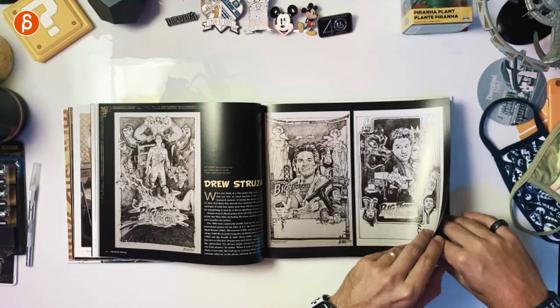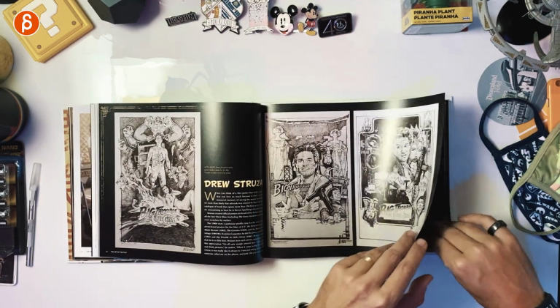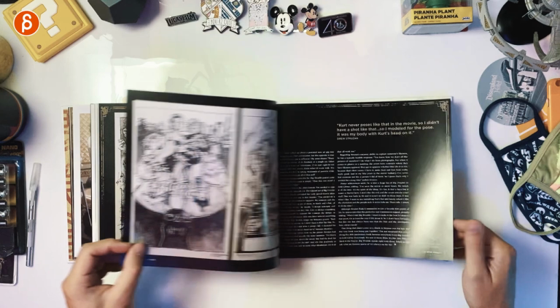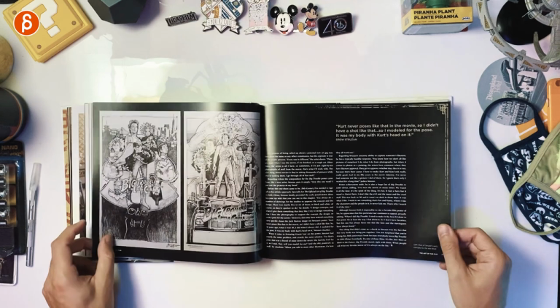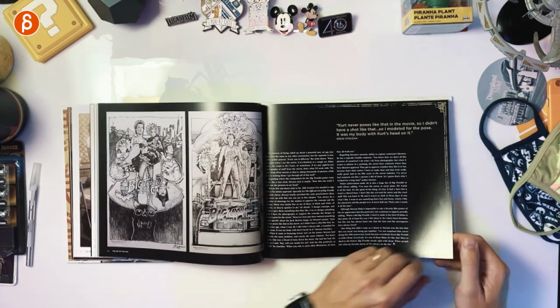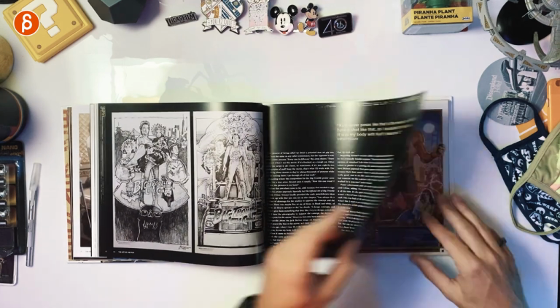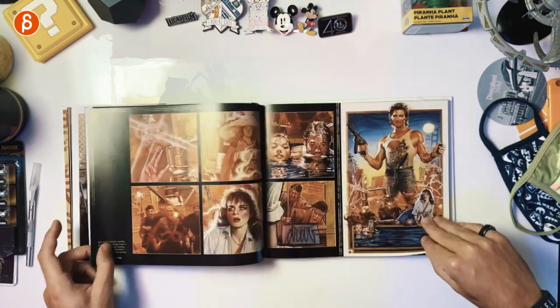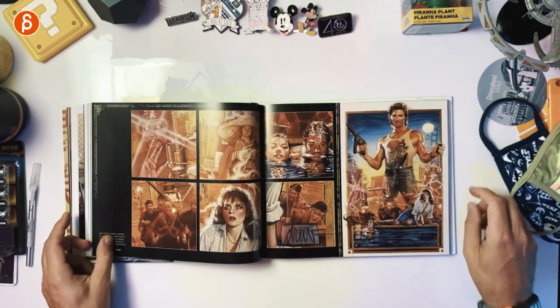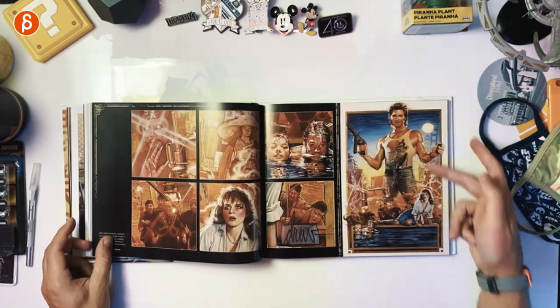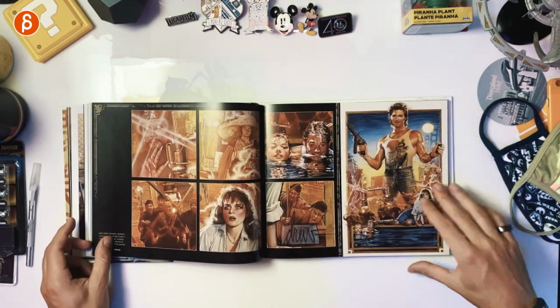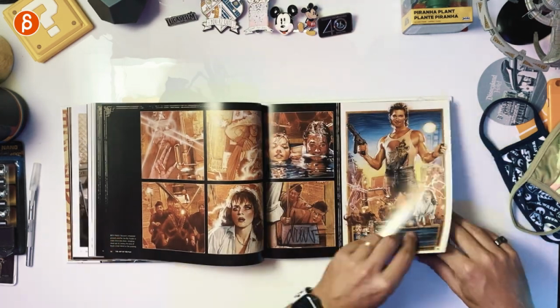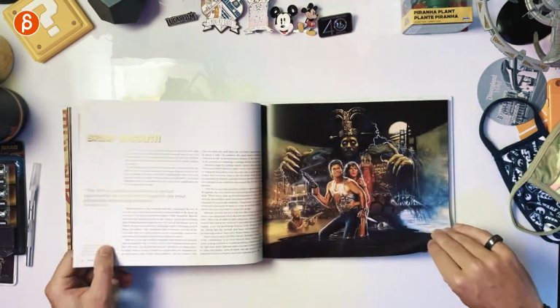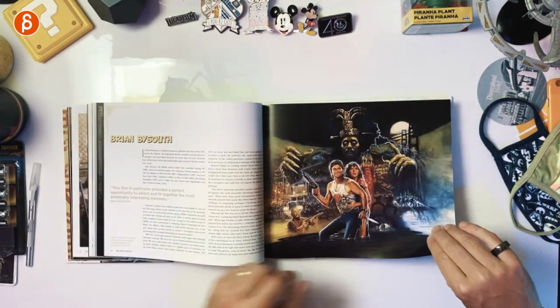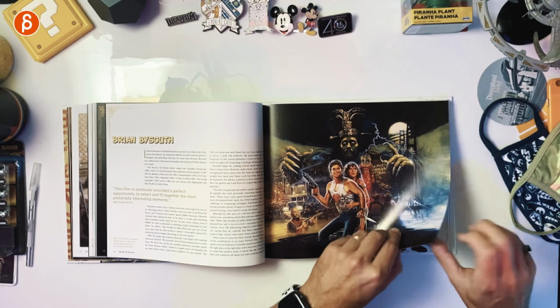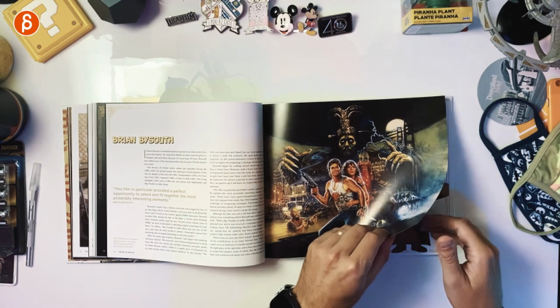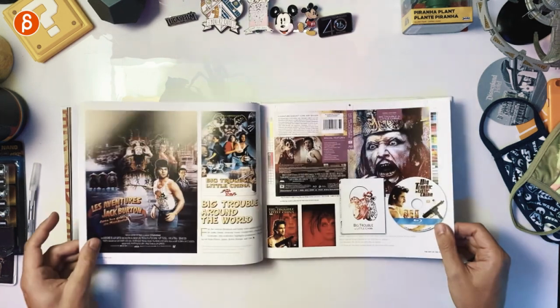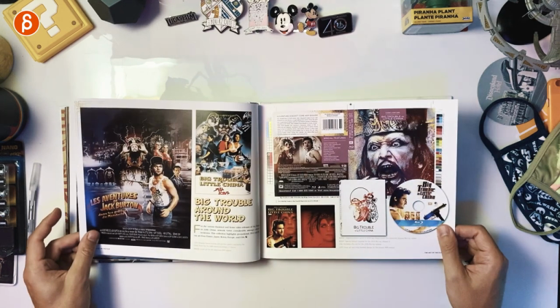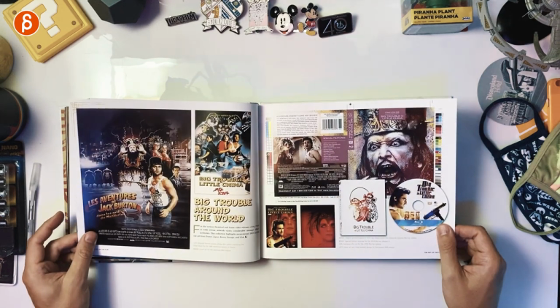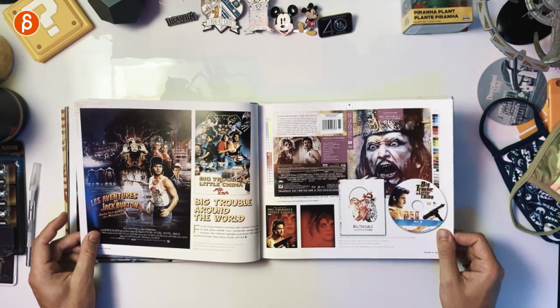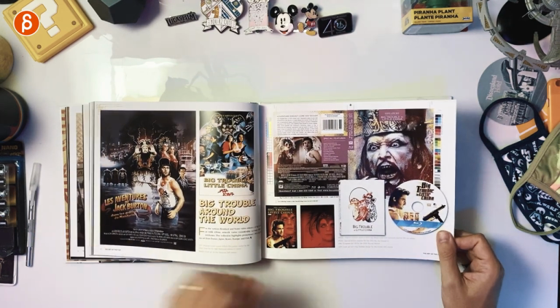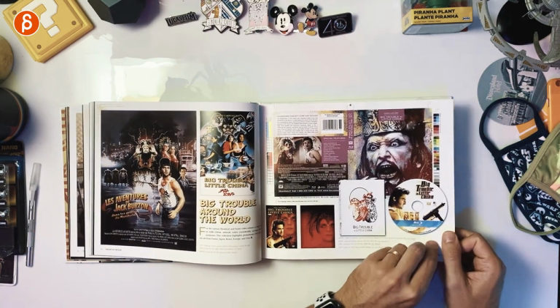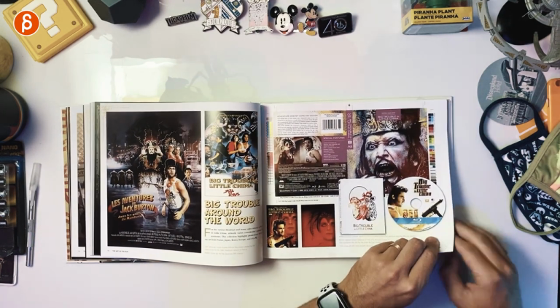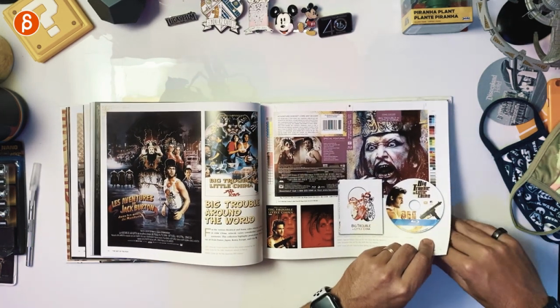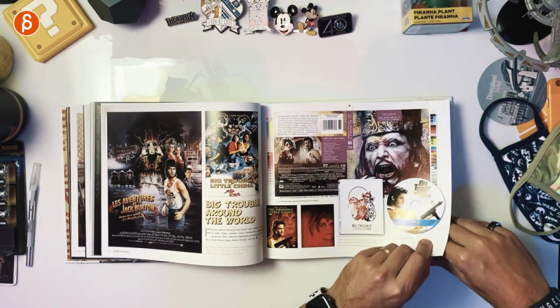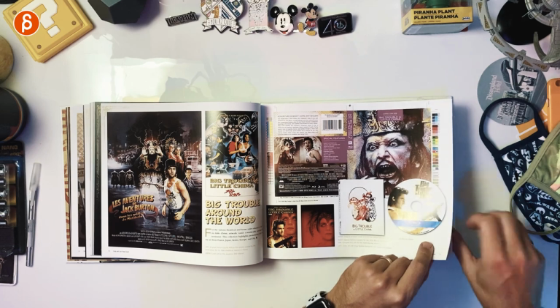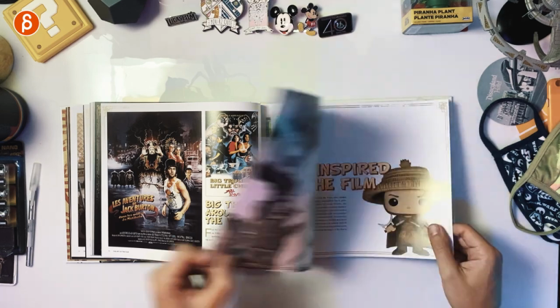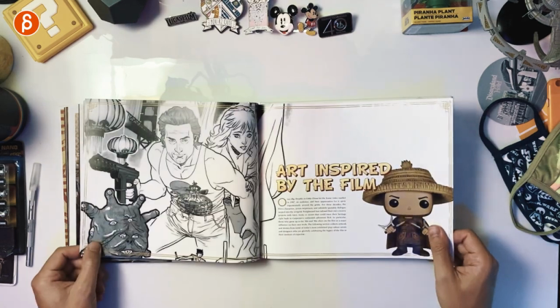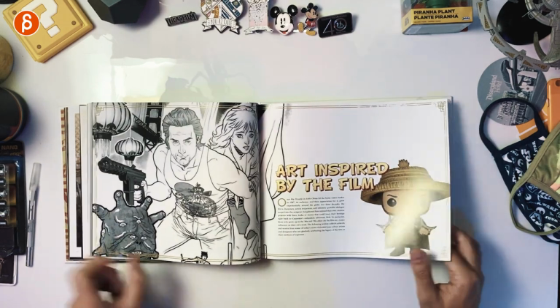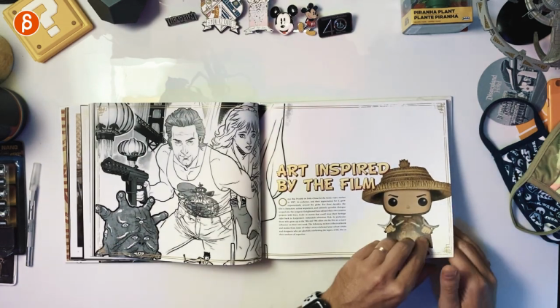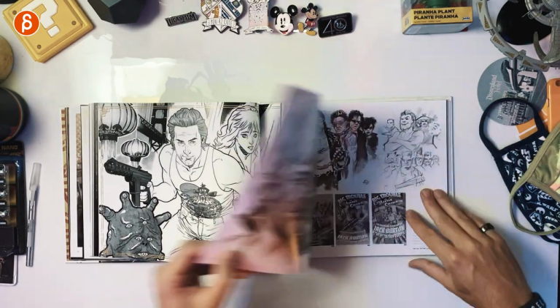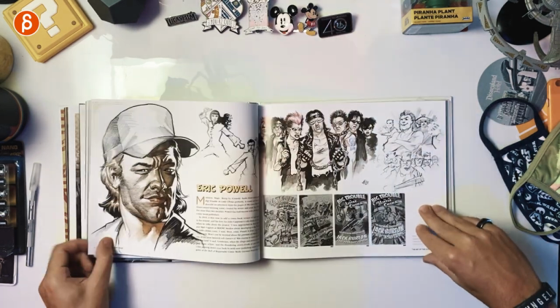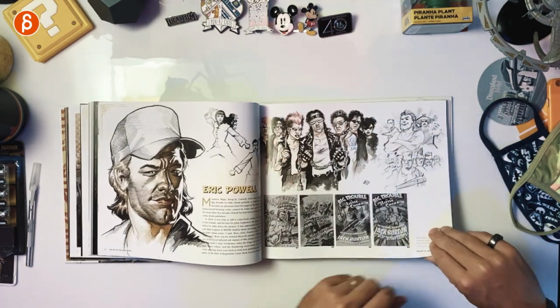The legend — Drew Struzan and the fantastic poster designs. Look at that, great detail, love this. And then we're getting into different artwork, different poster designs. Covers for Blu-rays and DVDs. Again, you've got art inspired by the film.